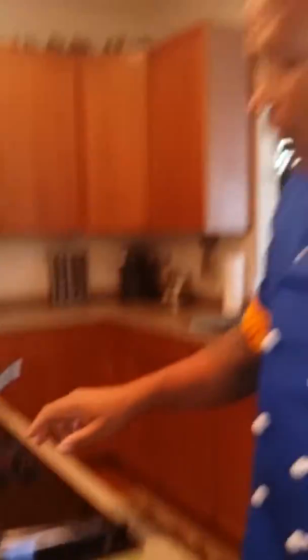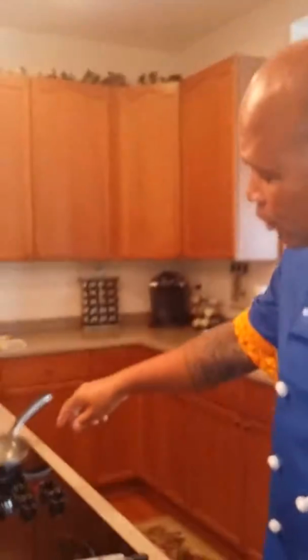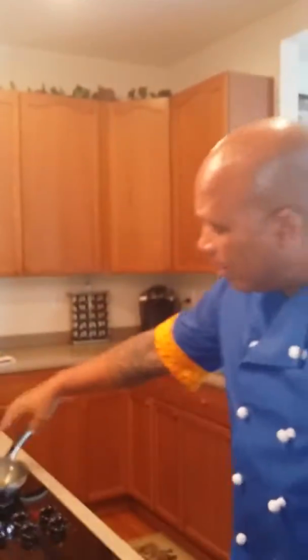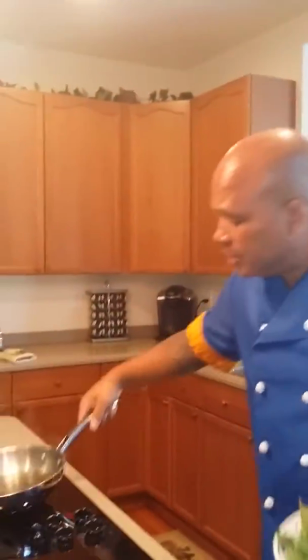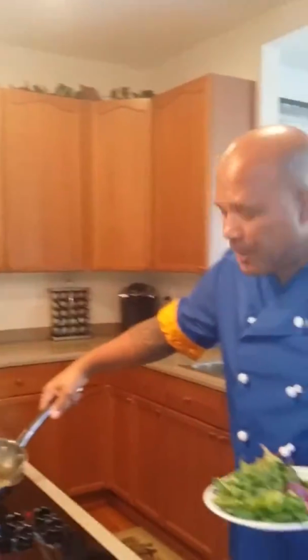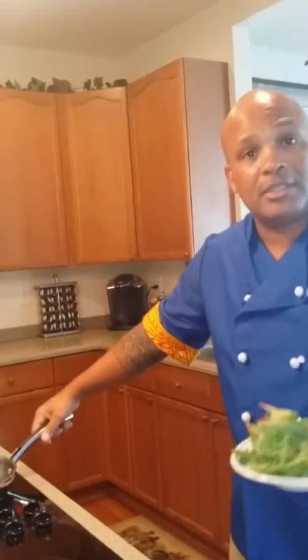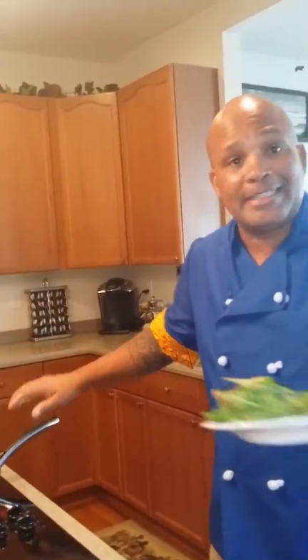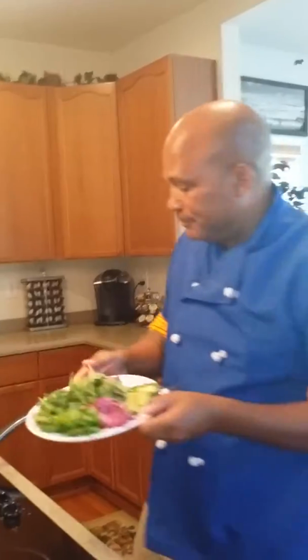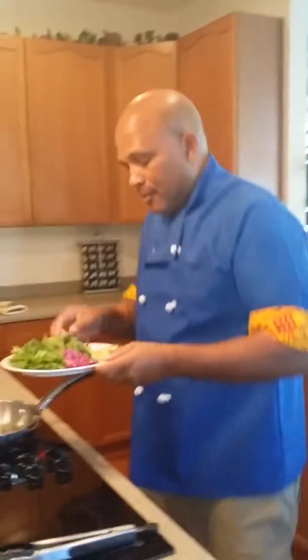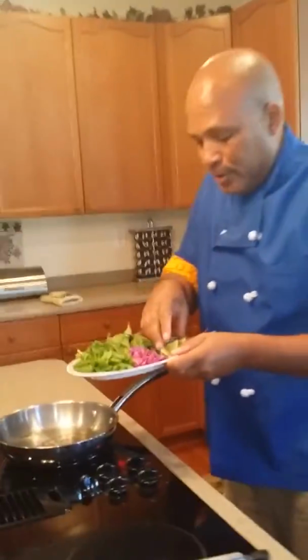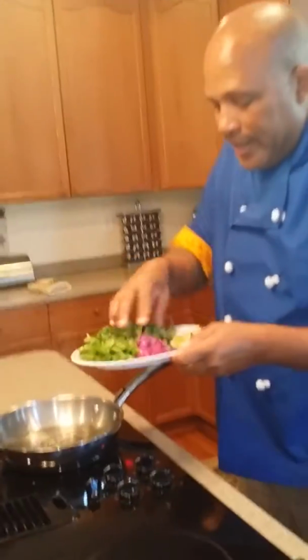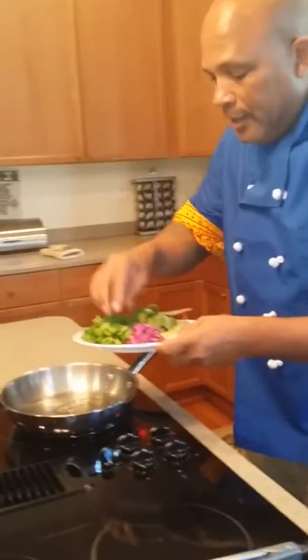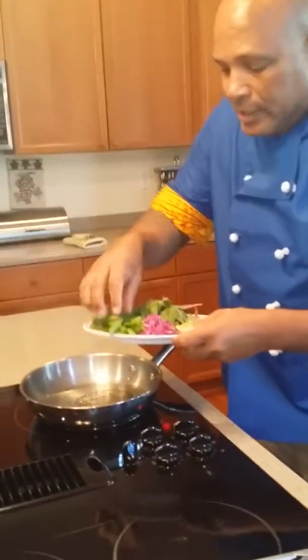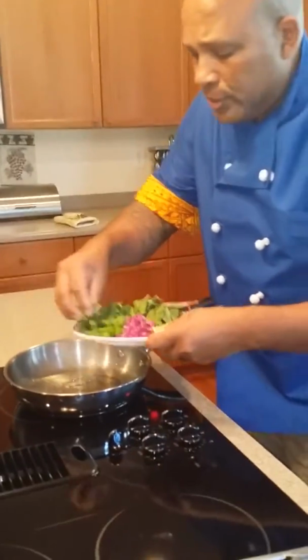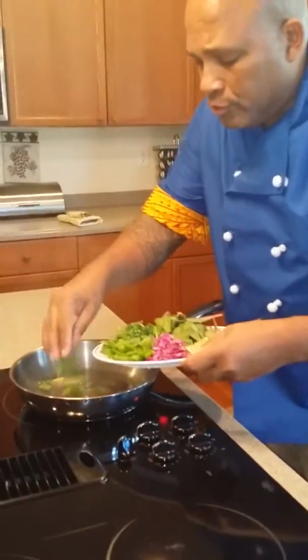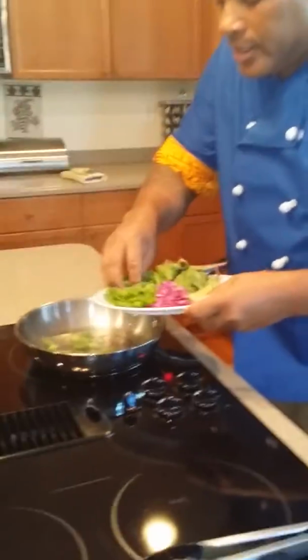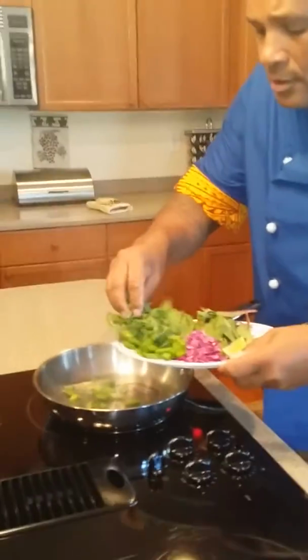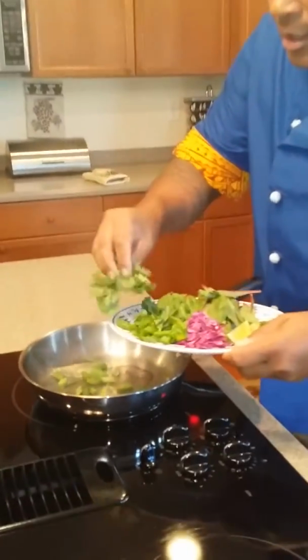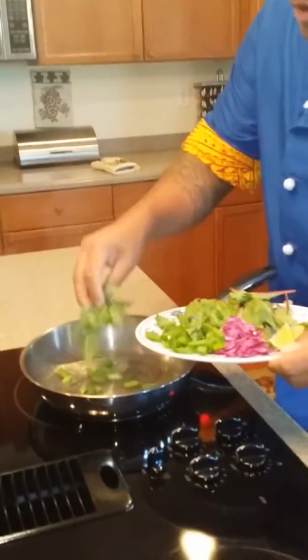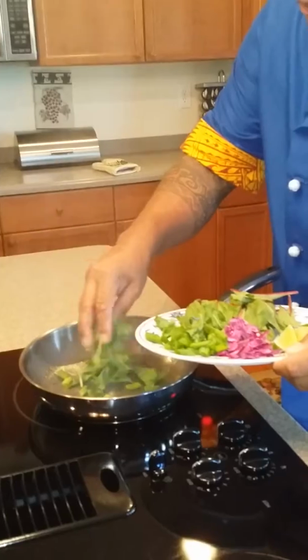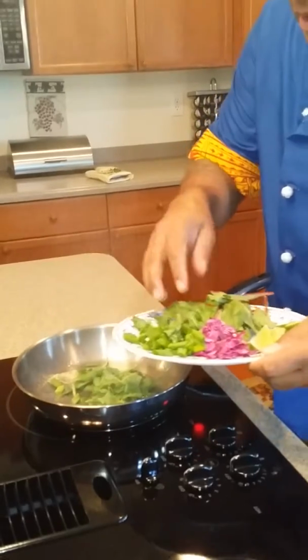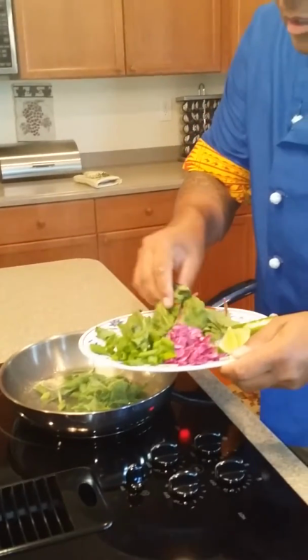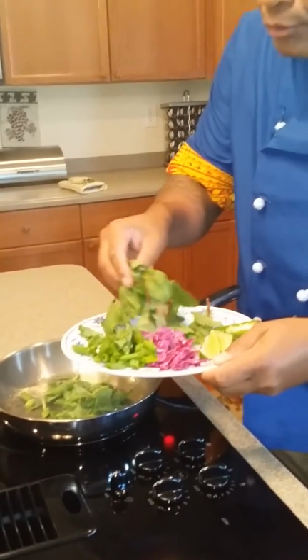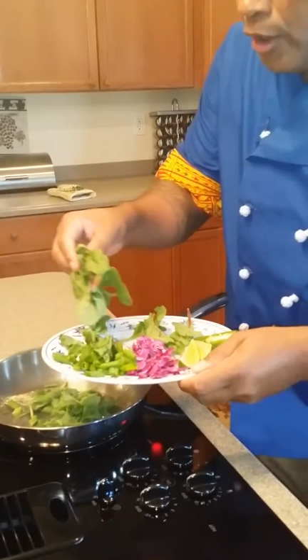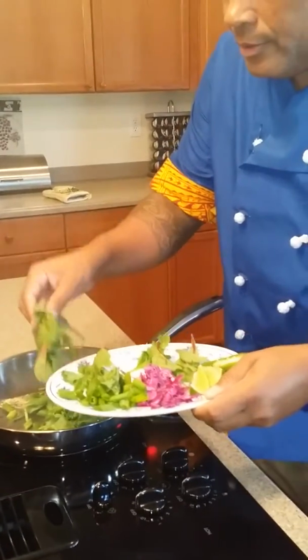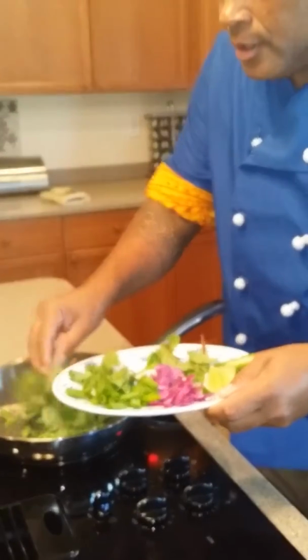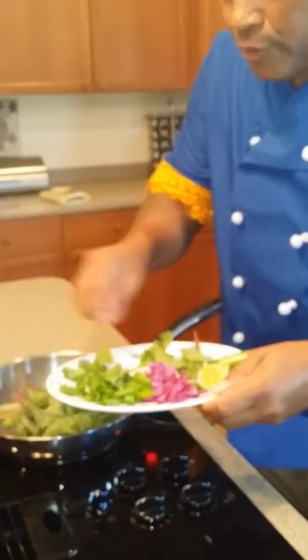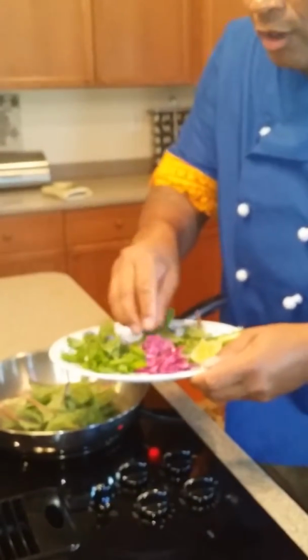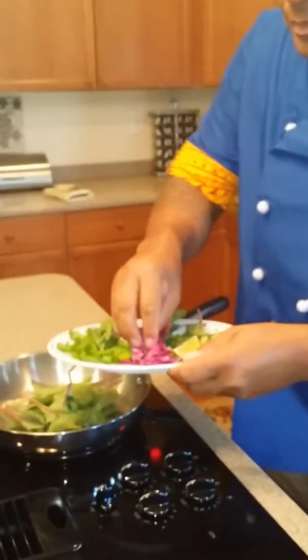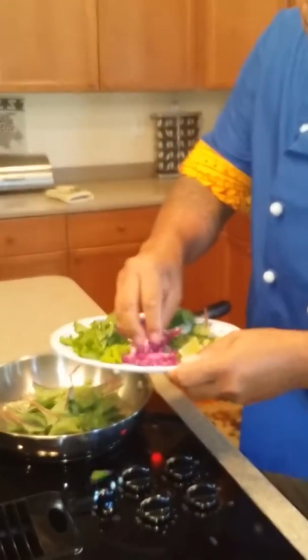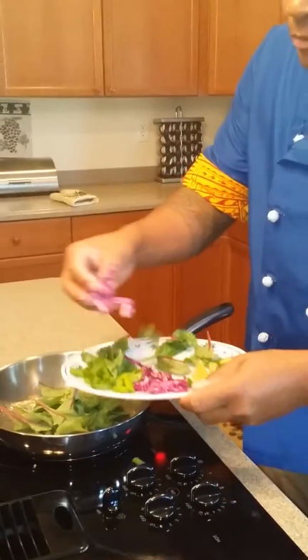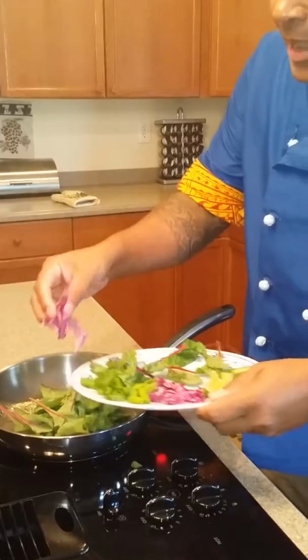So what we're going to do is we've got all this goodness in the pan — we're going to glaze it now. We're going to go ahead and take a little — we've got some green onions, we've got some arugula, we've got a little chard, some red chard, some red cabbage.